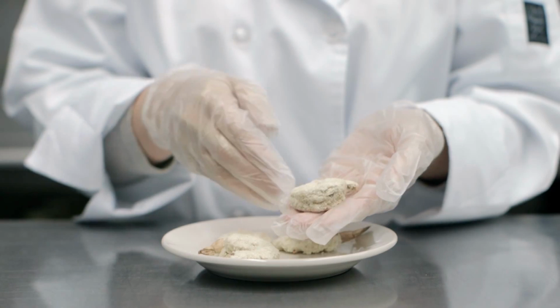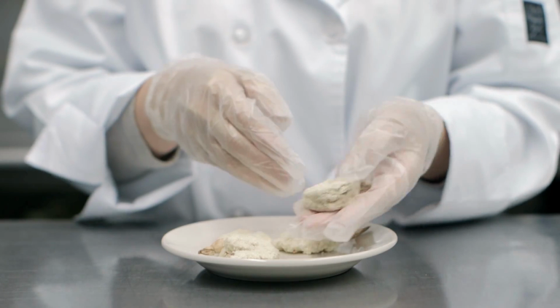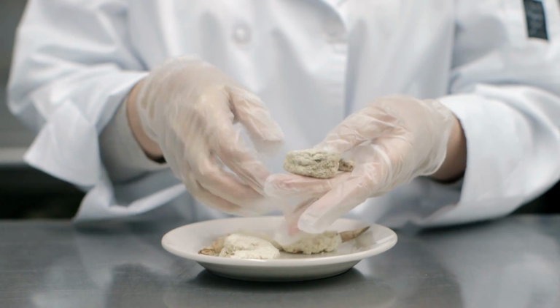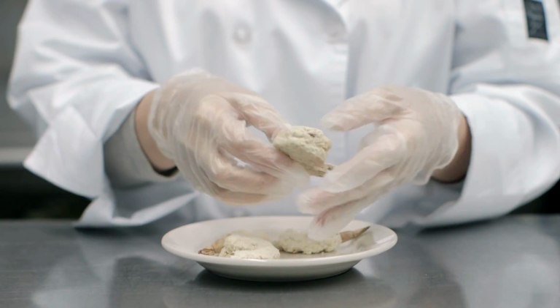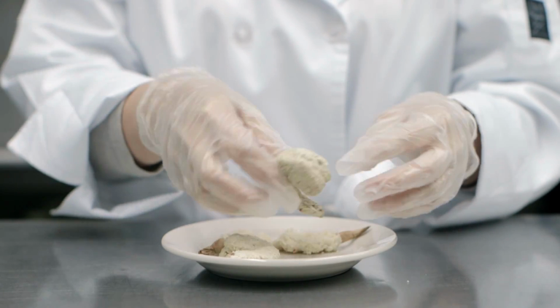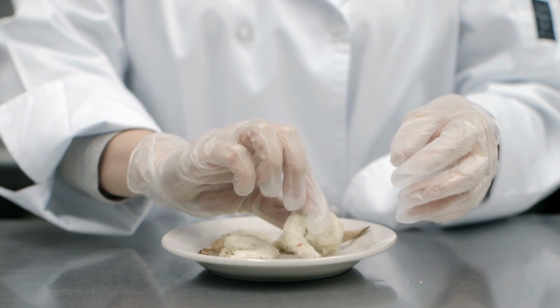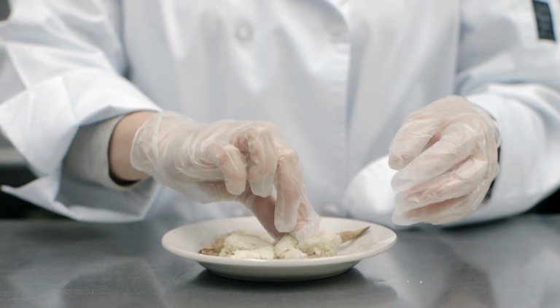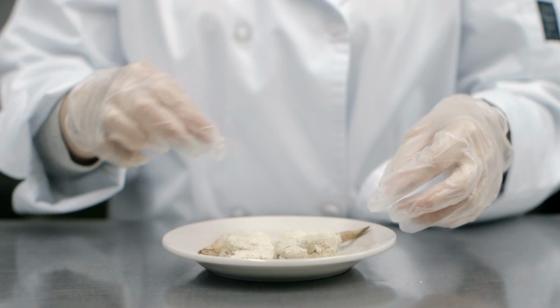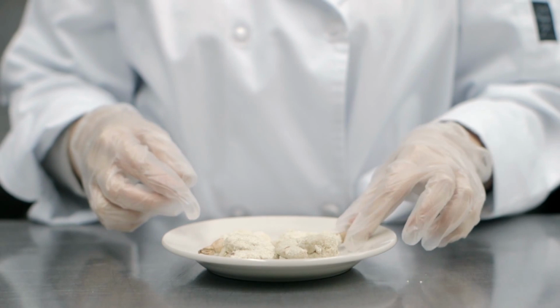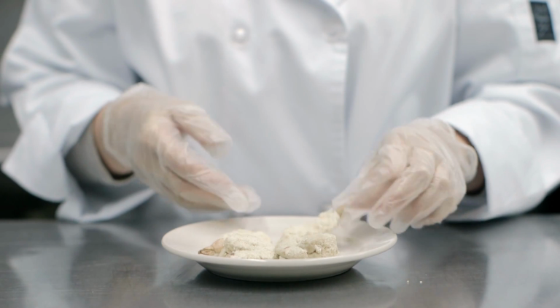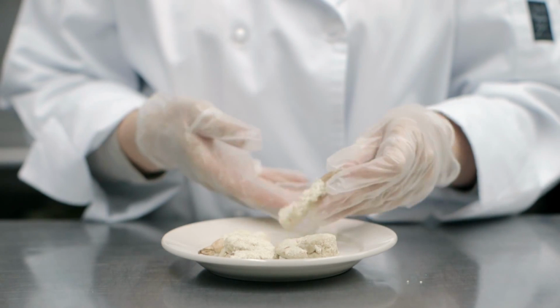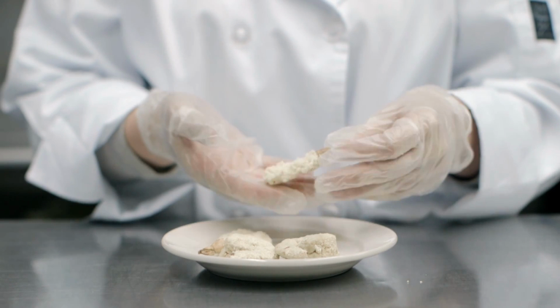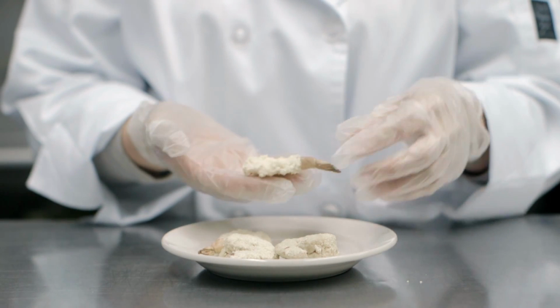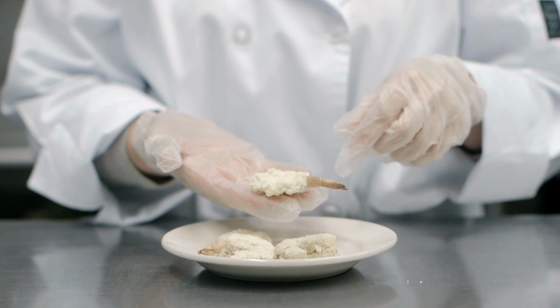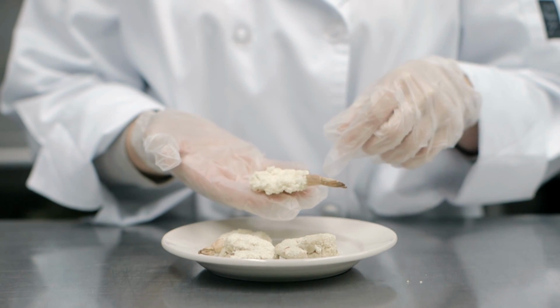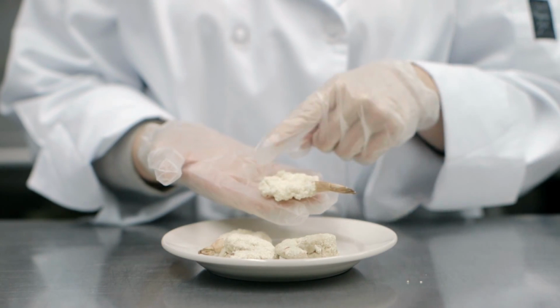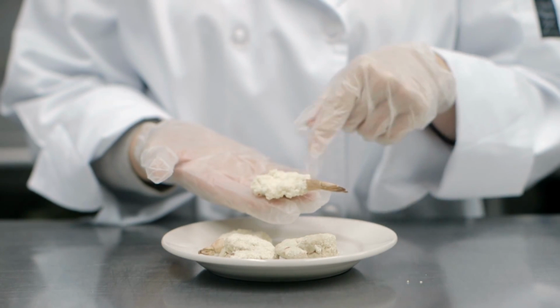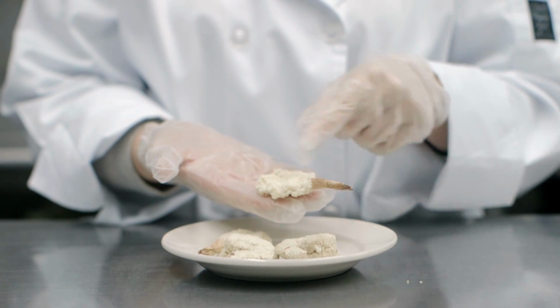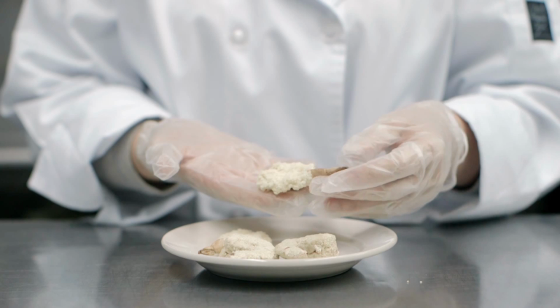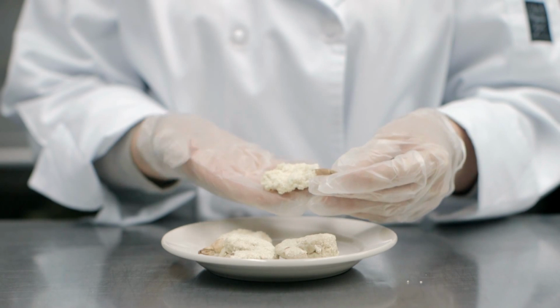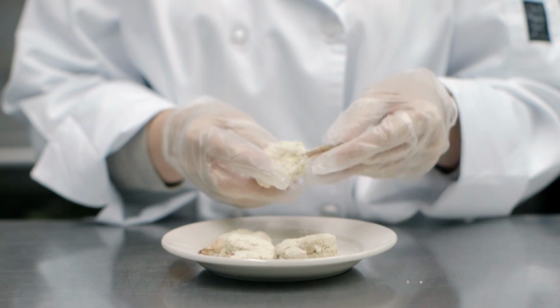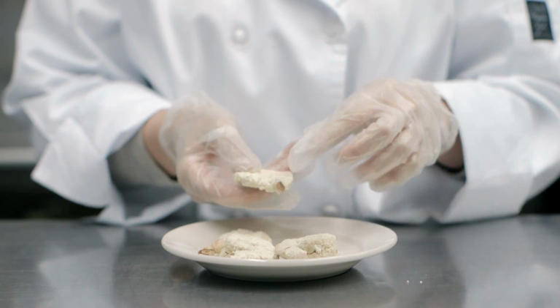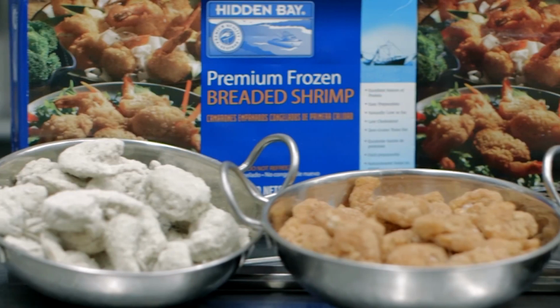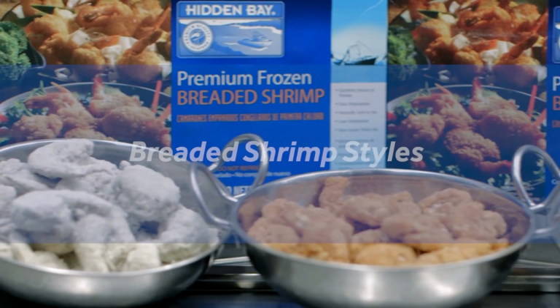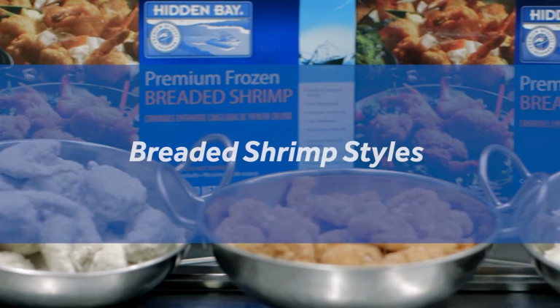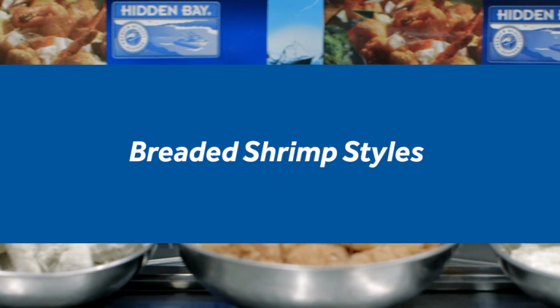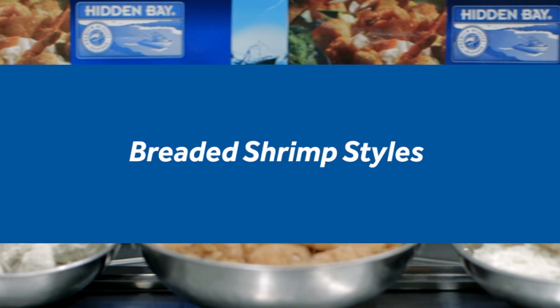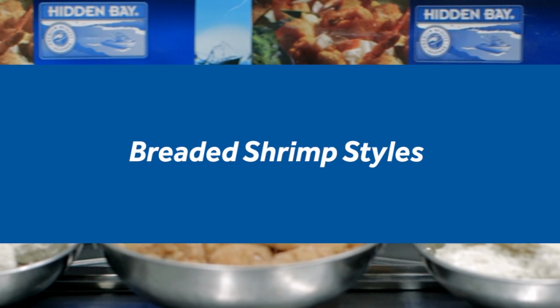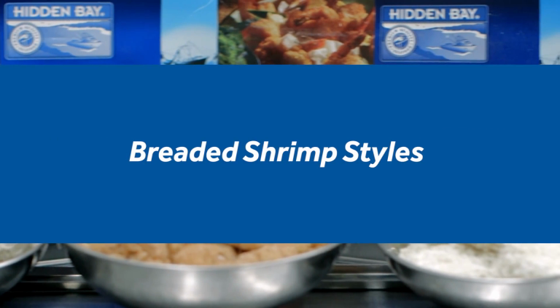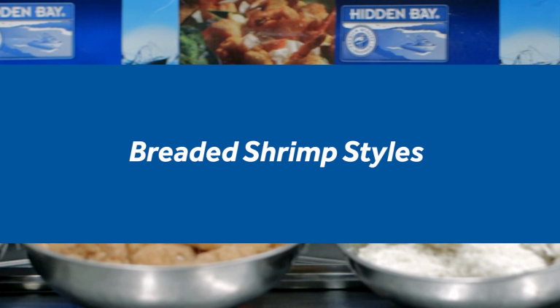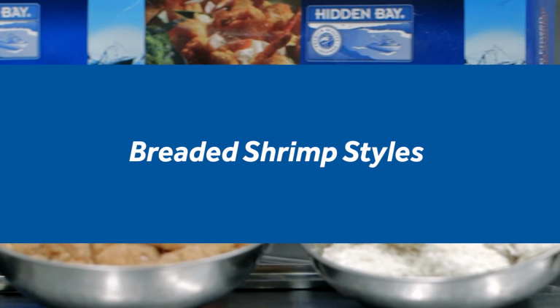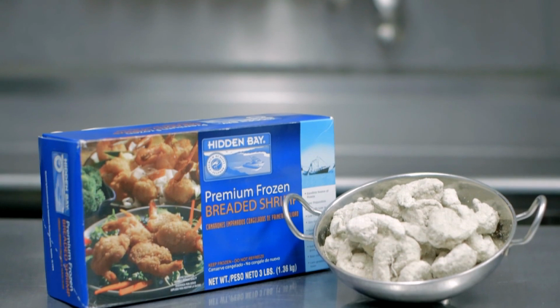Hidden Bay brand has two great options: breaded tail or clean tail. Breaded tail is the most common format for this type of product. Clean tail is available at a slightly higher cost, with the additional benefit of a hand-breaded appearance.